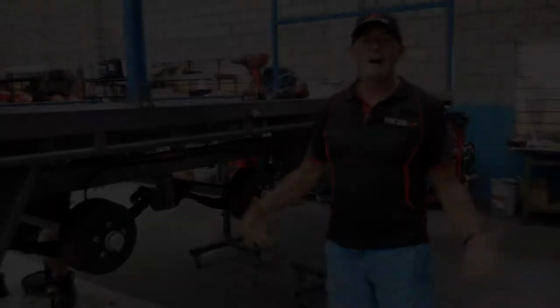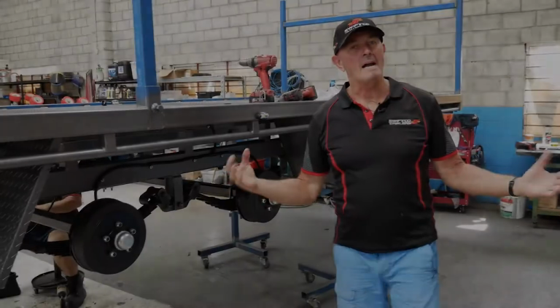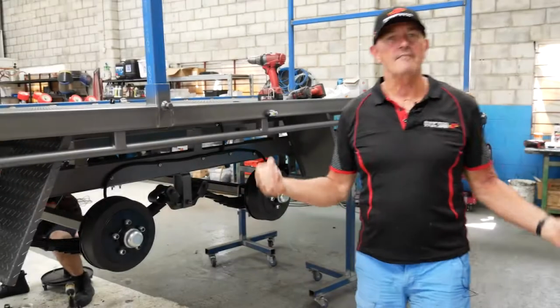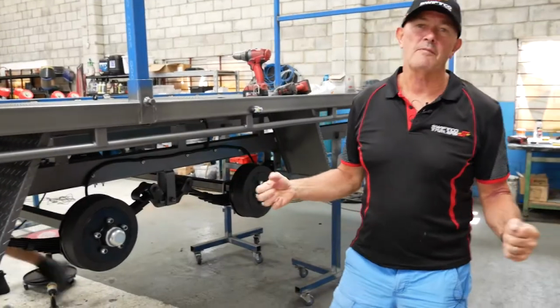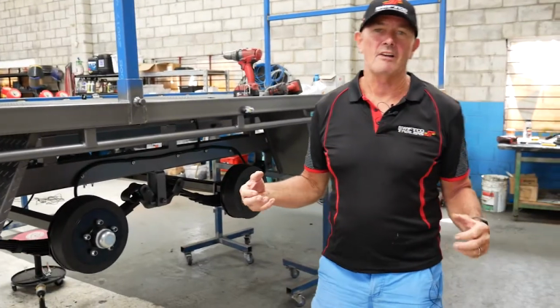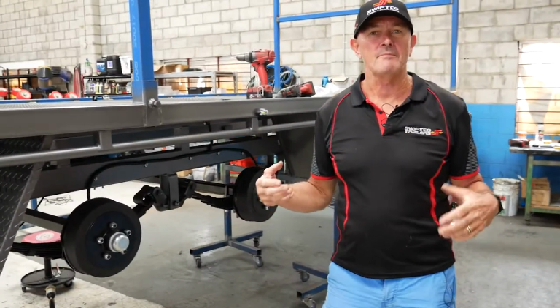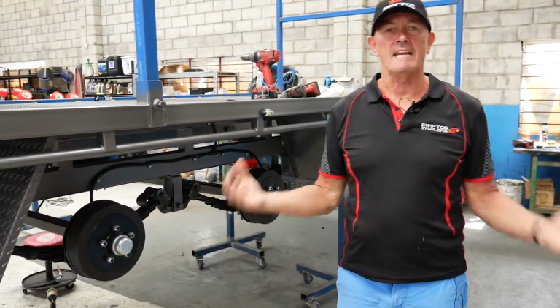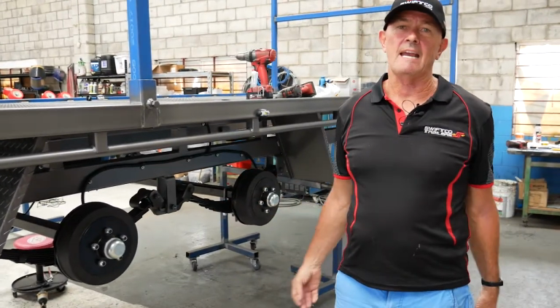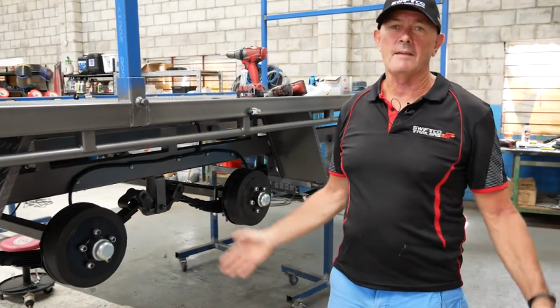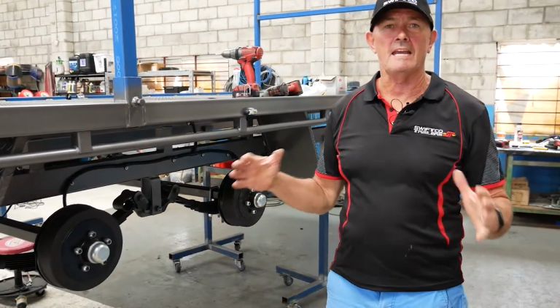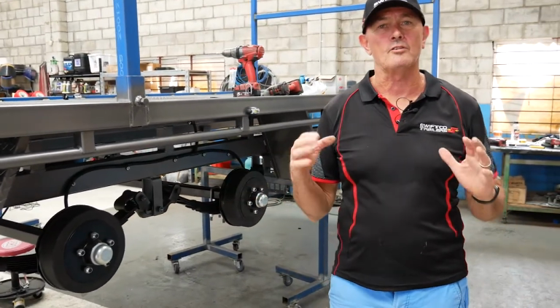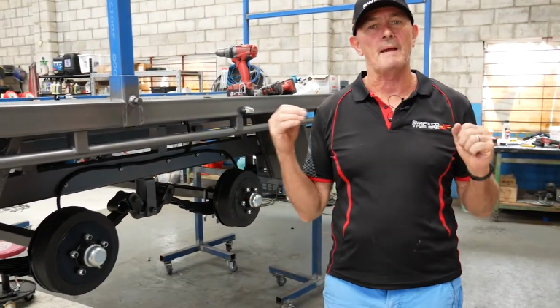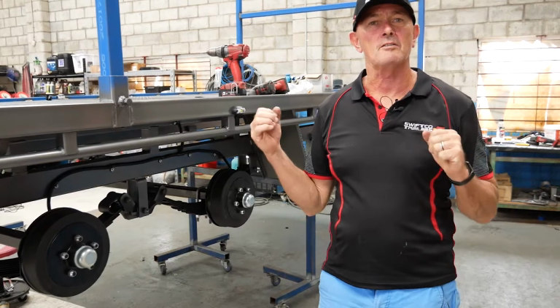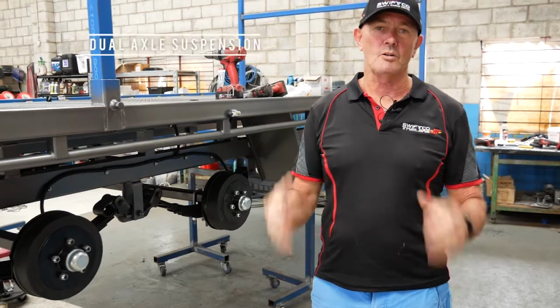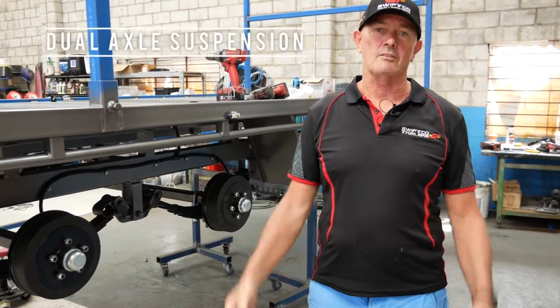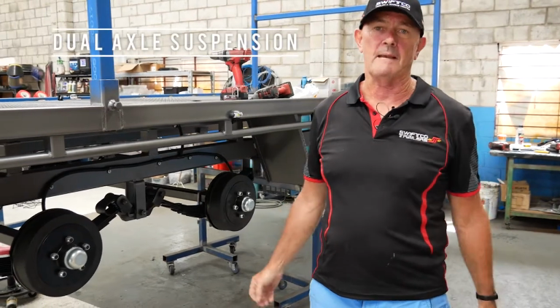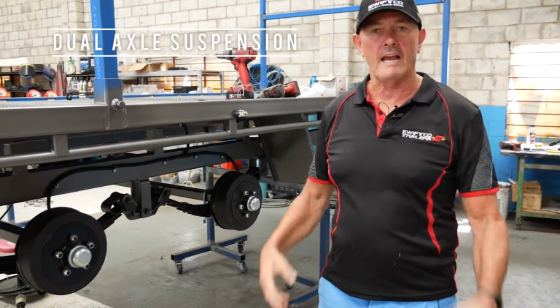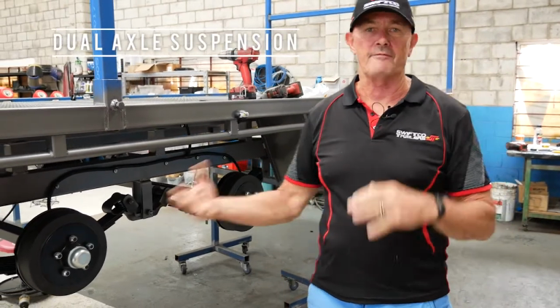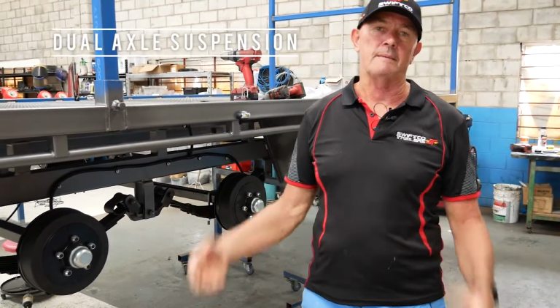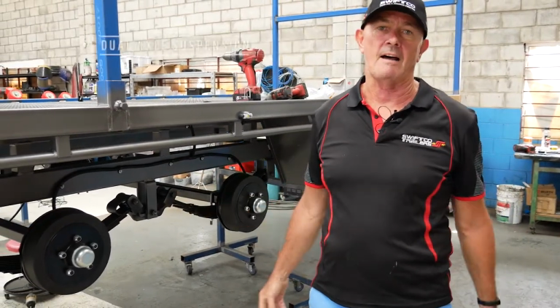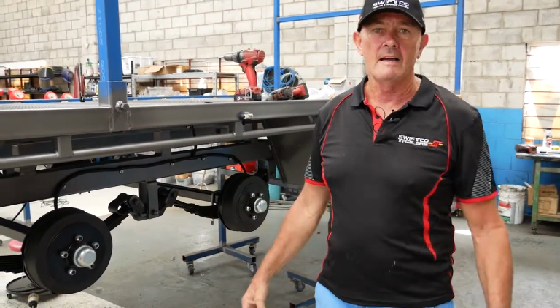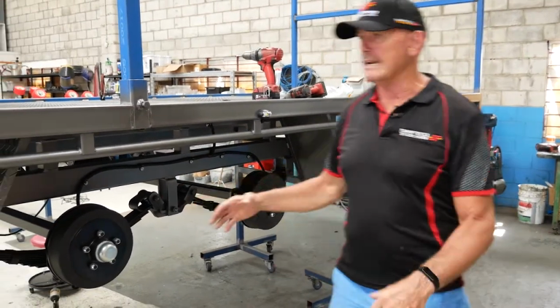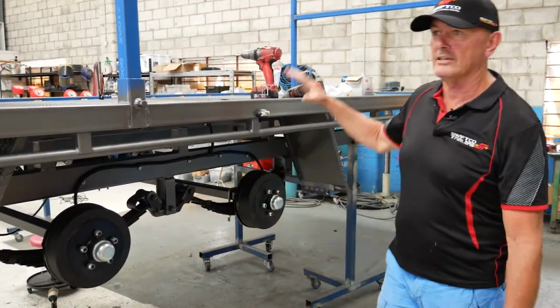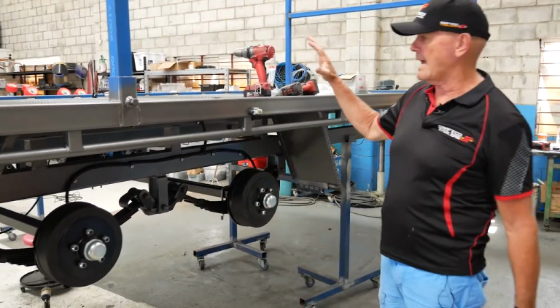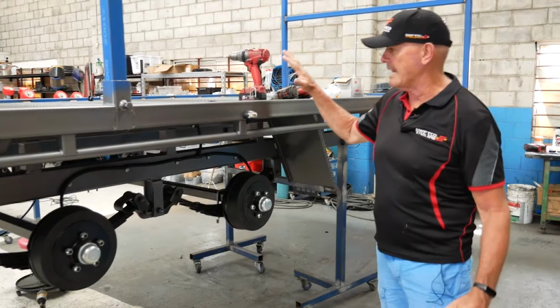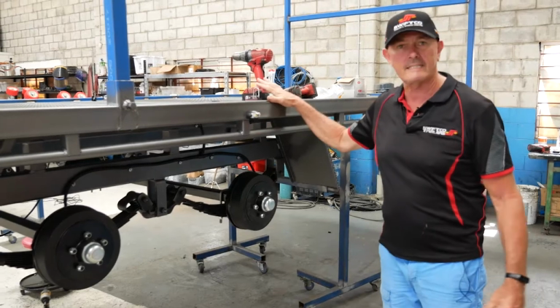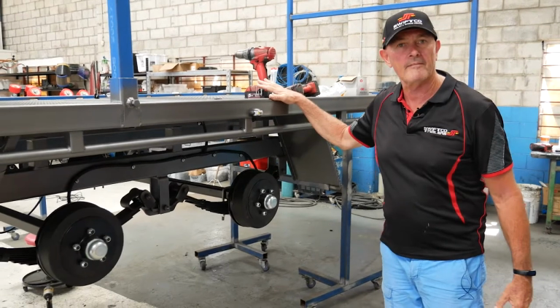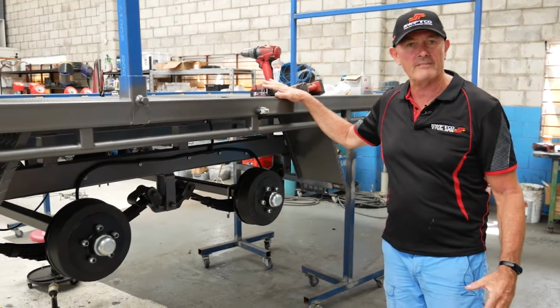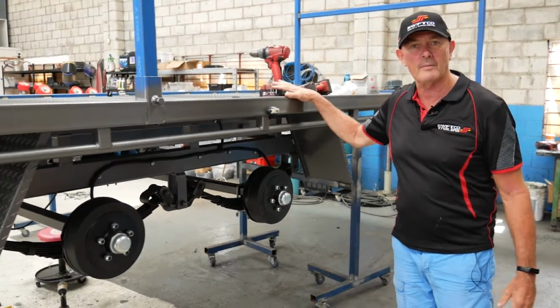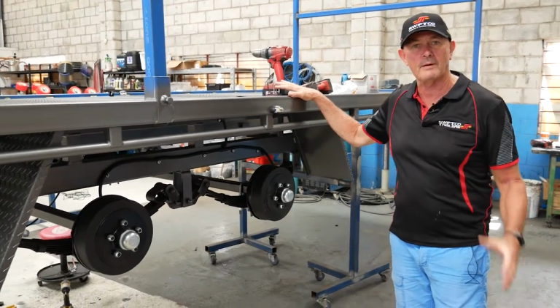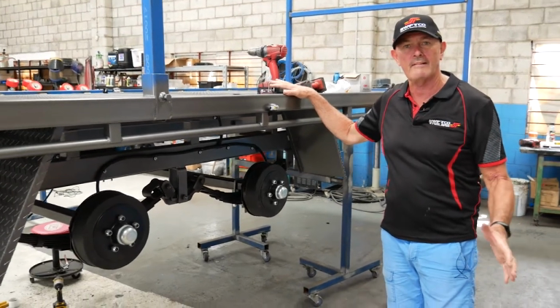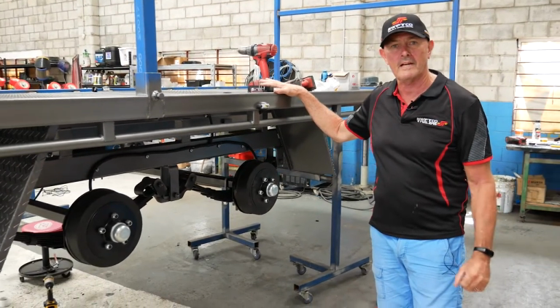Hi, Marcus here from Swiftco Trailers and Marine Centre. Today we're here to talk about dual axle suspension and the different types there are. I'm standing next to a custom flatbed trailer that we've just built here at Swiftco.